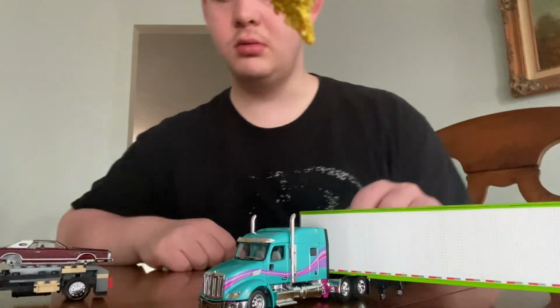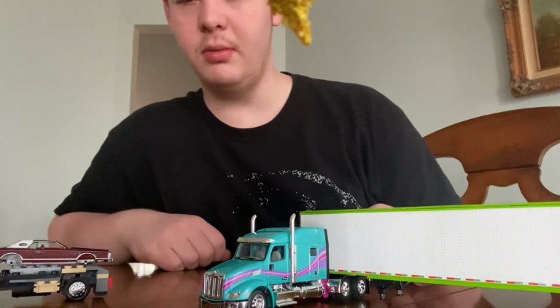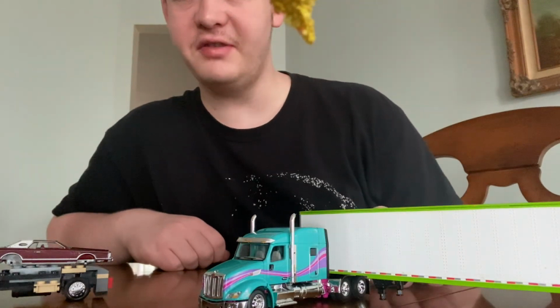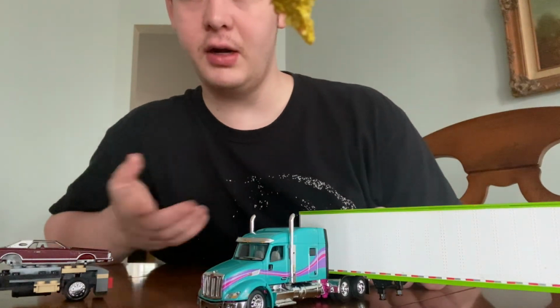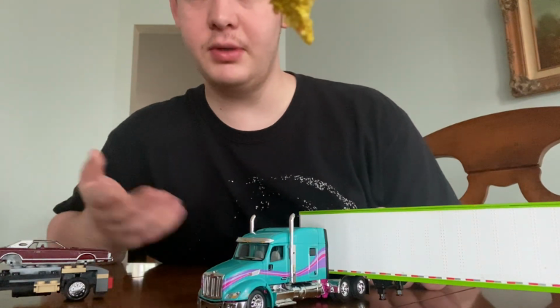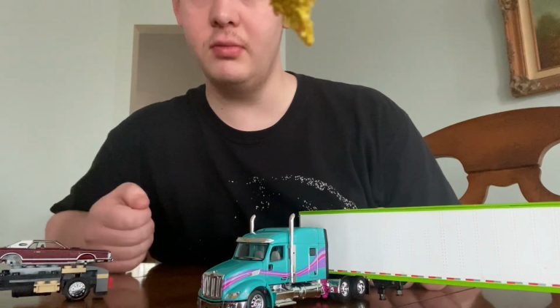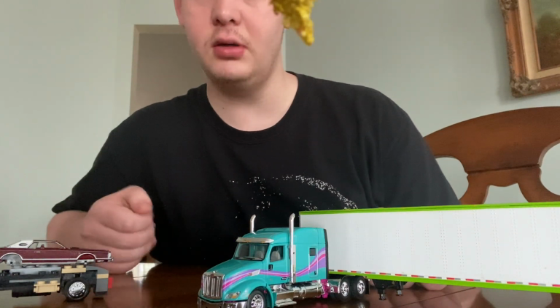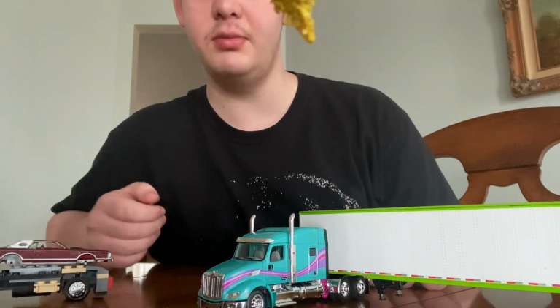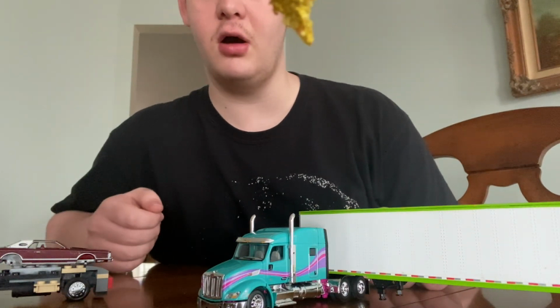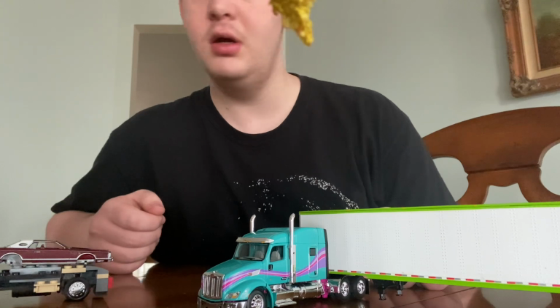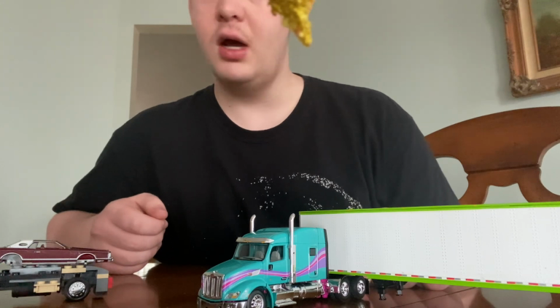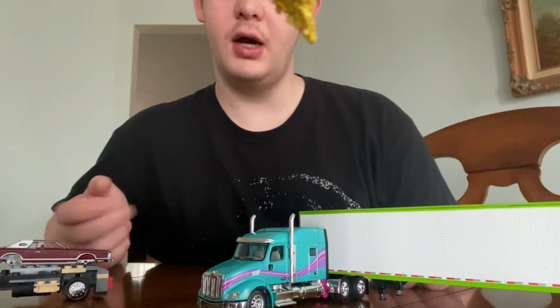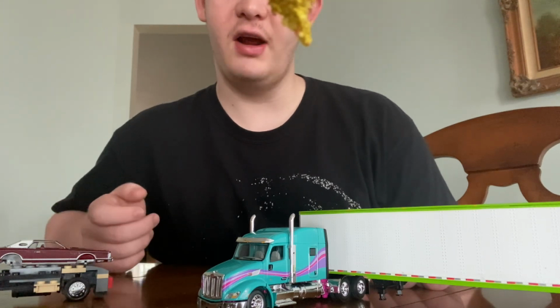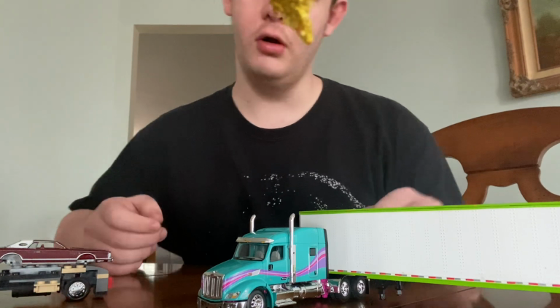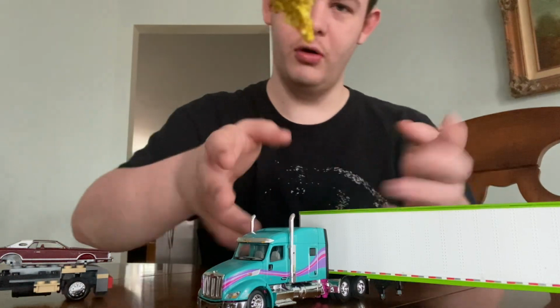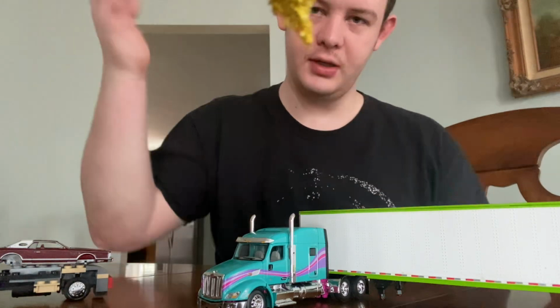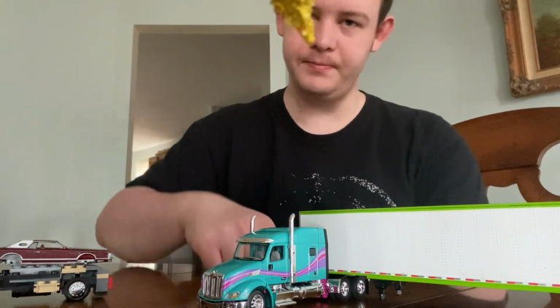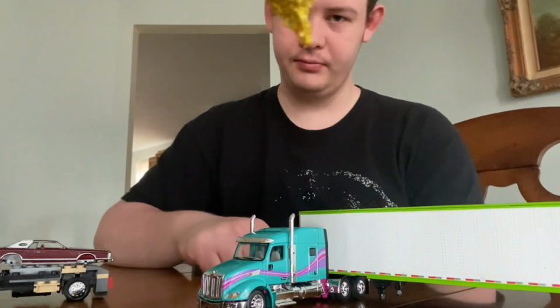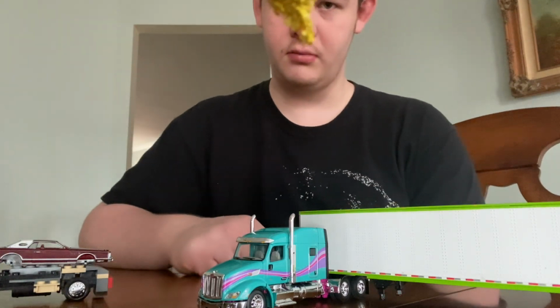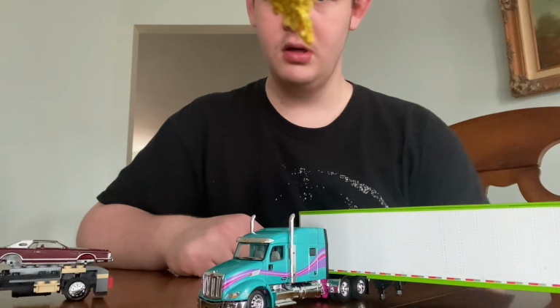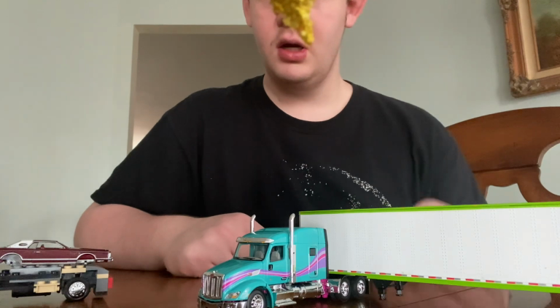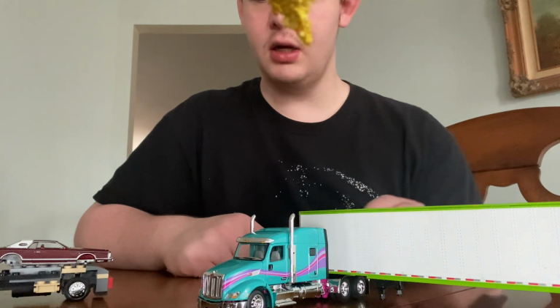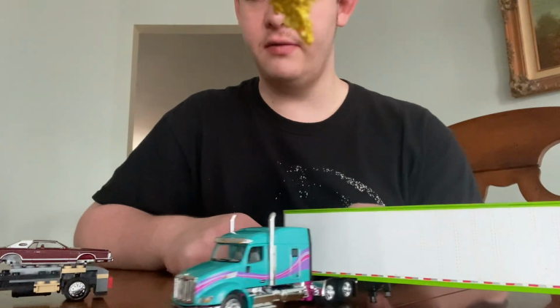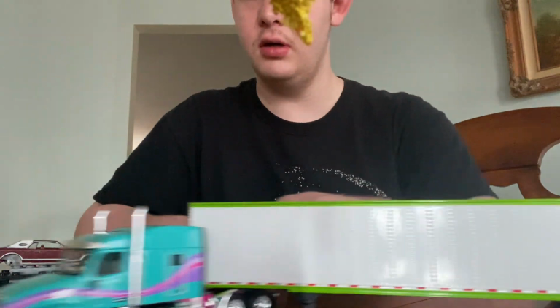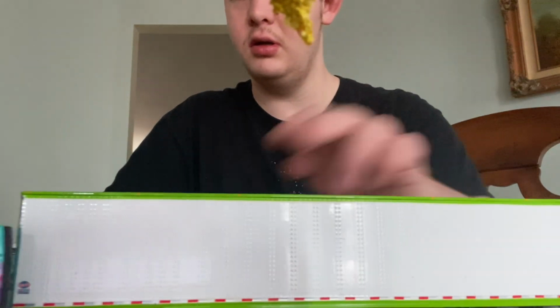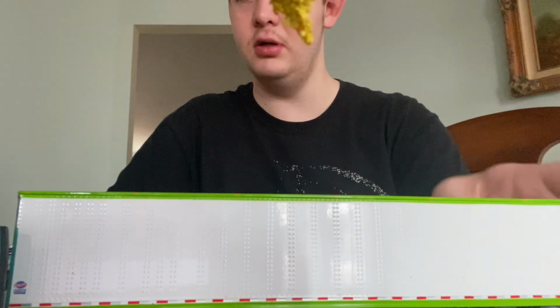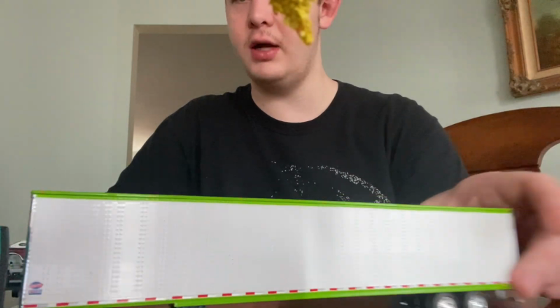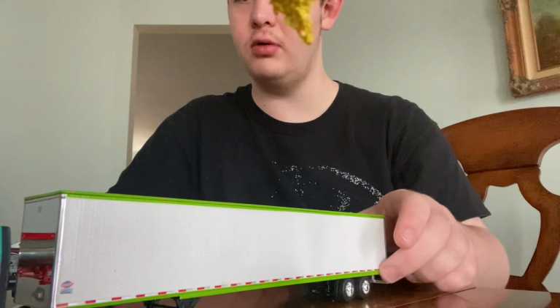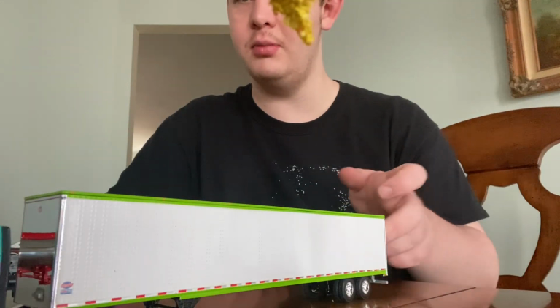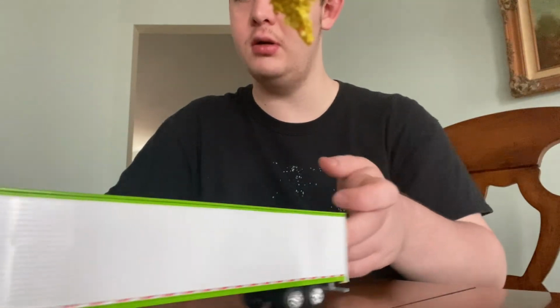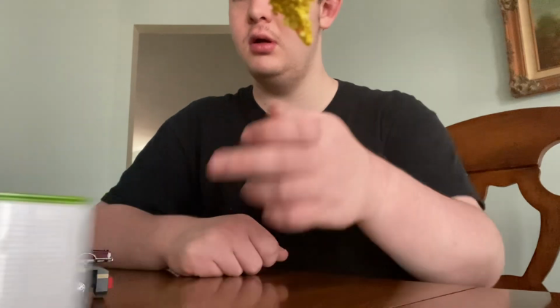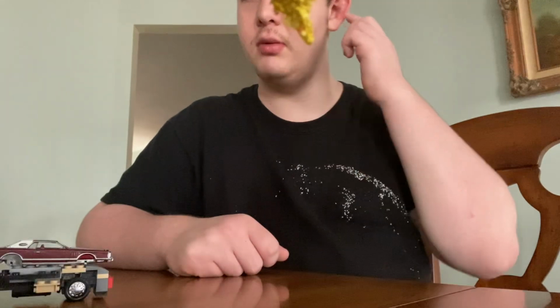This was the Peterbilt 579 I wrapped in chrome vinyl, but I ended up taking it off. I don't really like the fact that chrome was the whole body, so I'm taking it off. This is a new white with green trim on it.